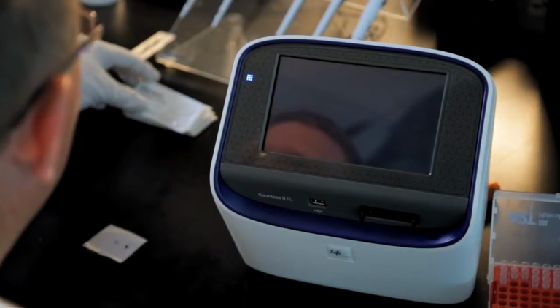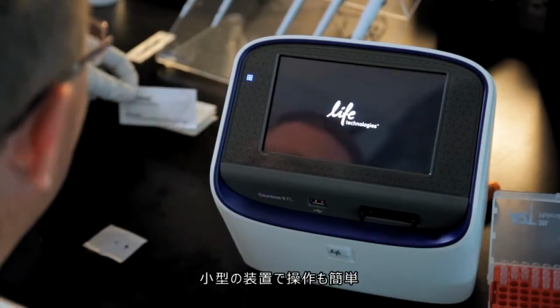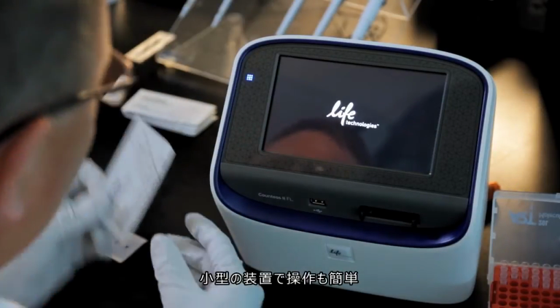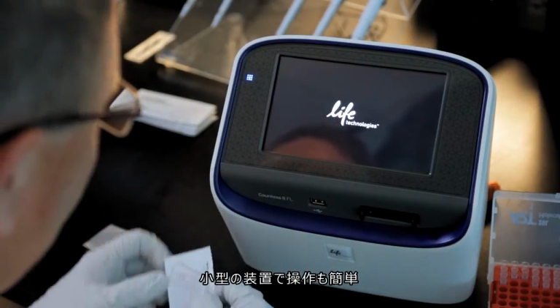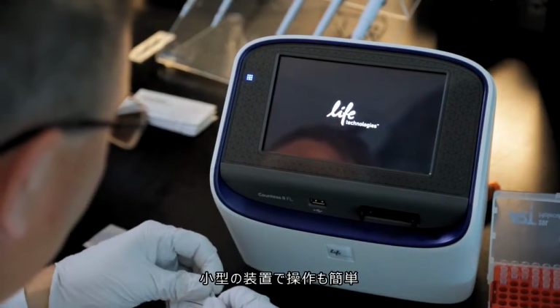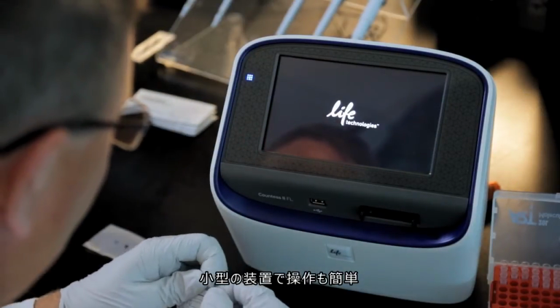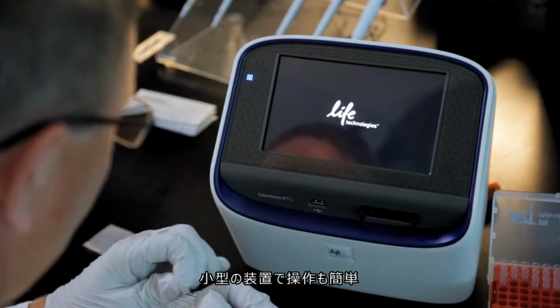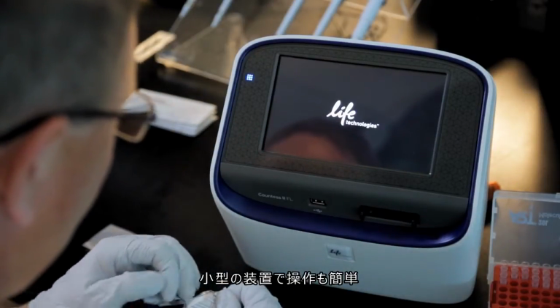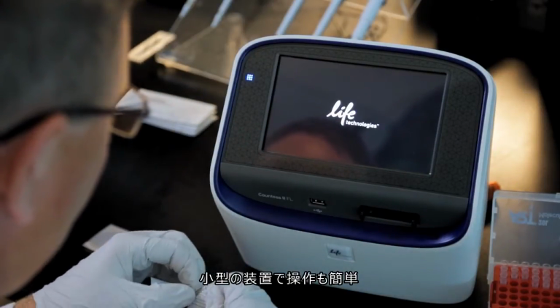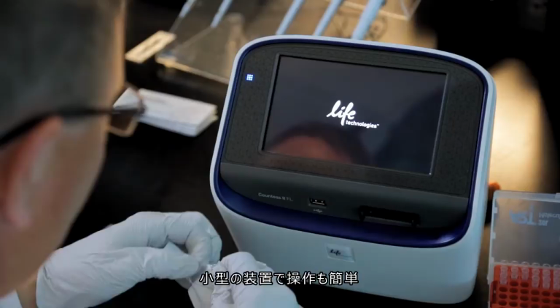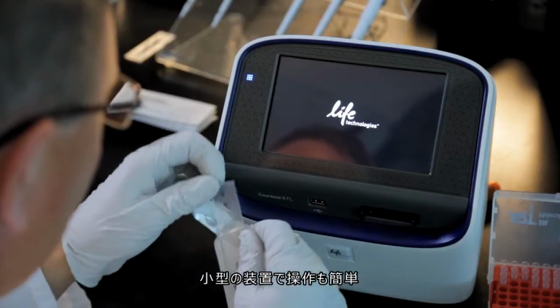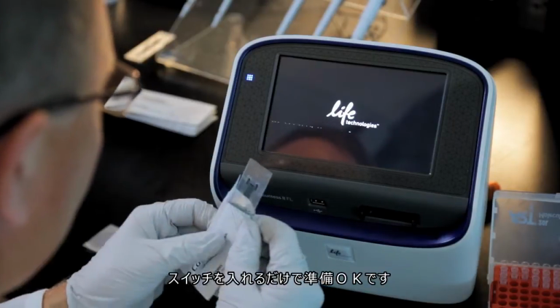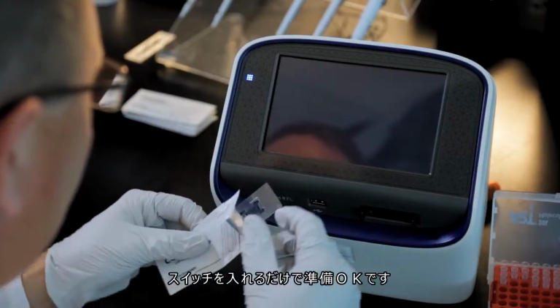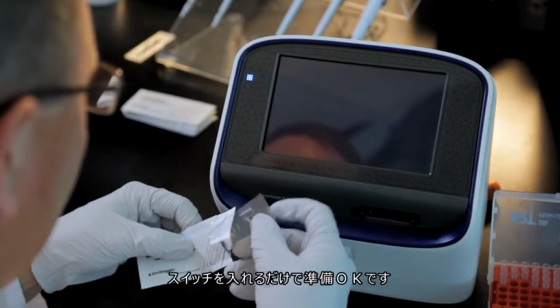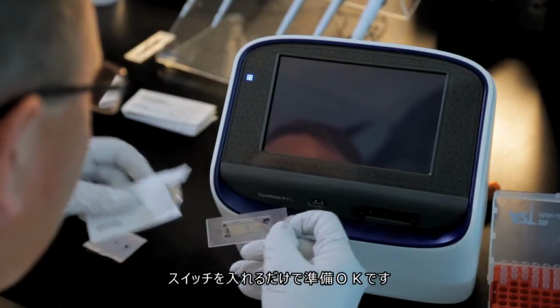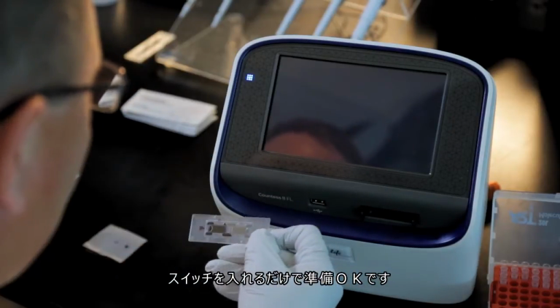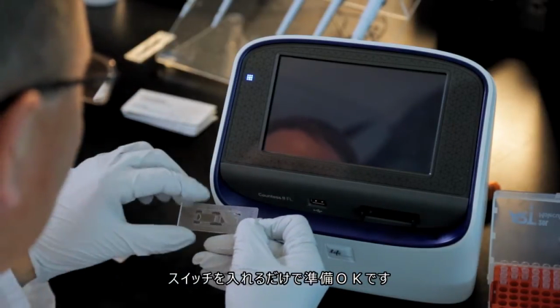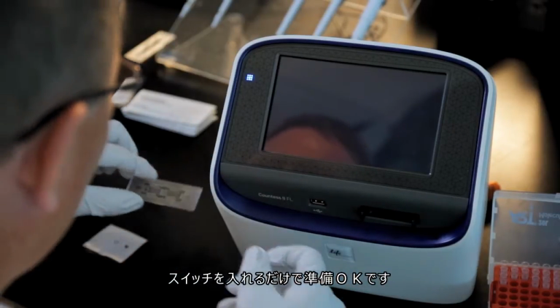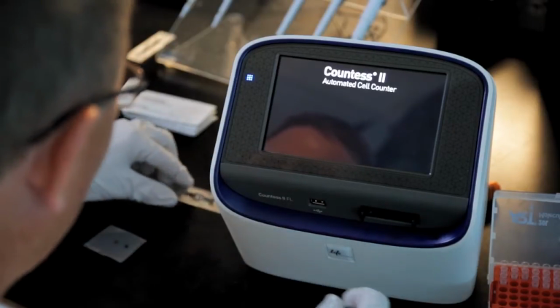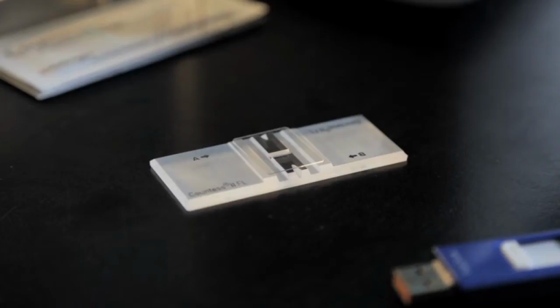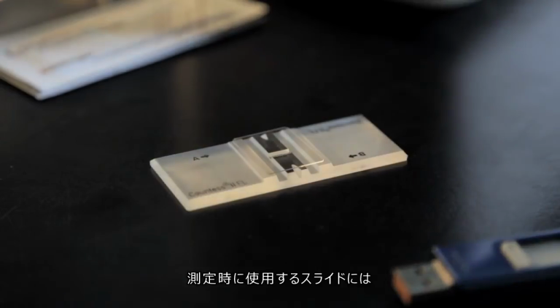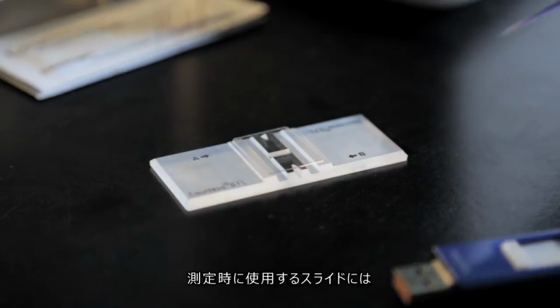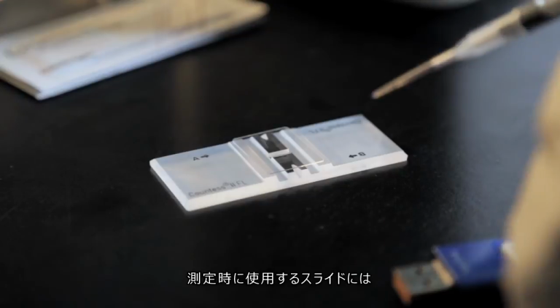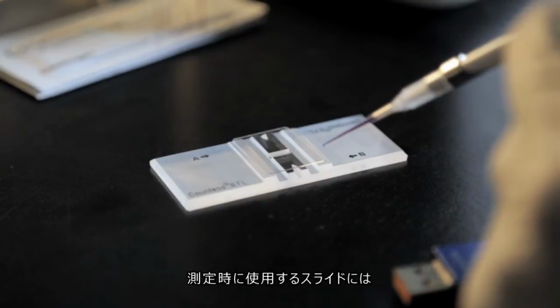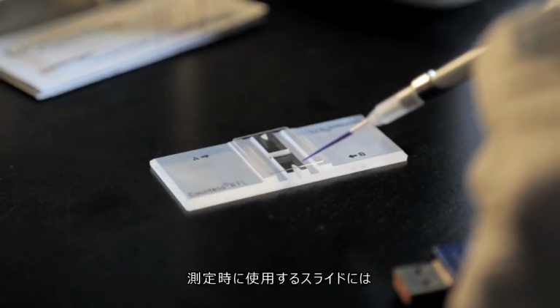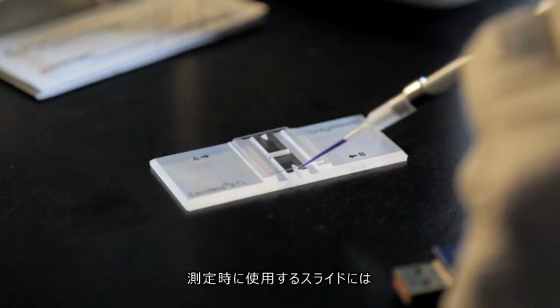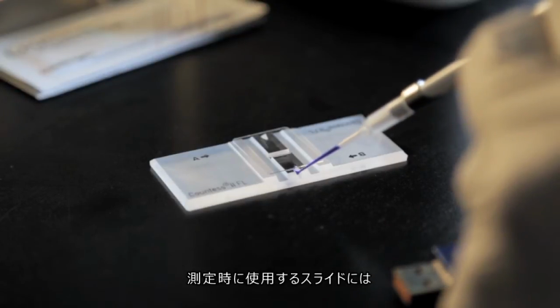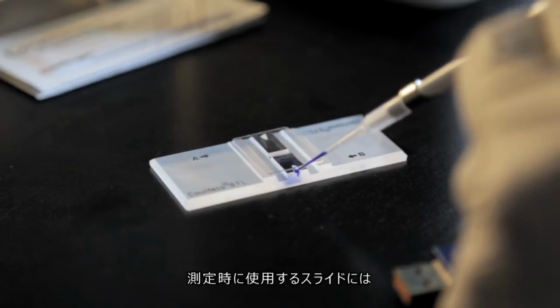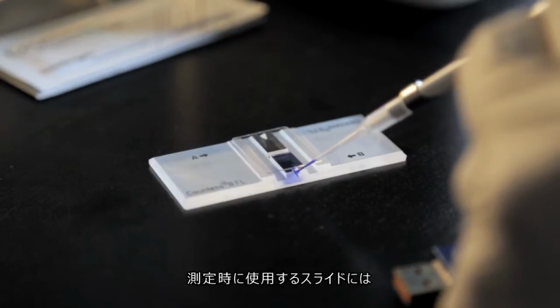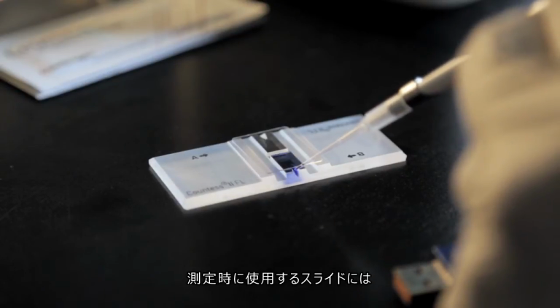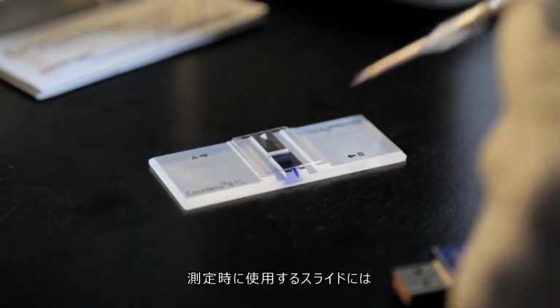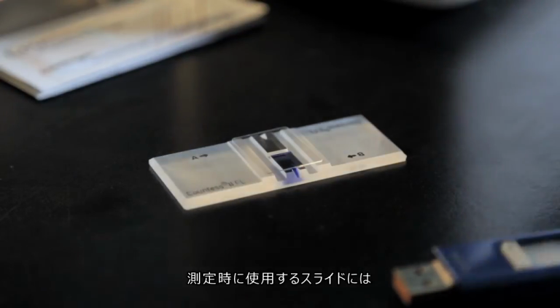The Countess2 FL automated cell counter is small and easy to use. Simply turn on the switch and you are ready to start counting. For traditional bright field cell counting, add TripanBlue stain cells to the counting slide.